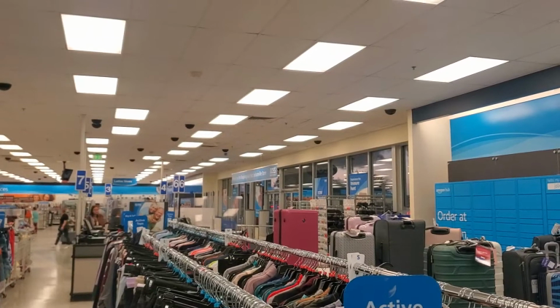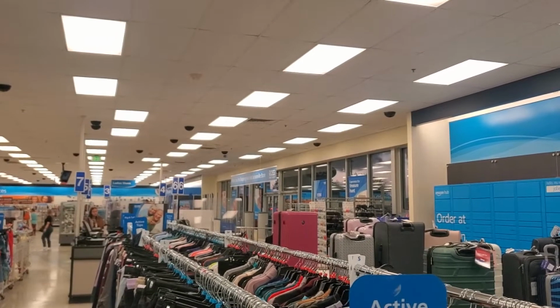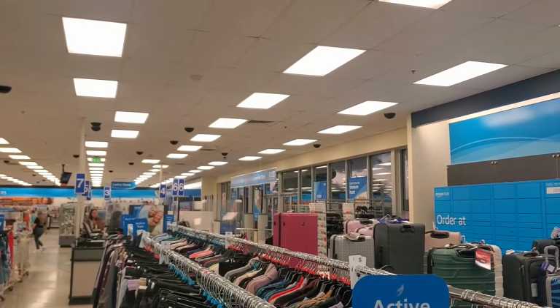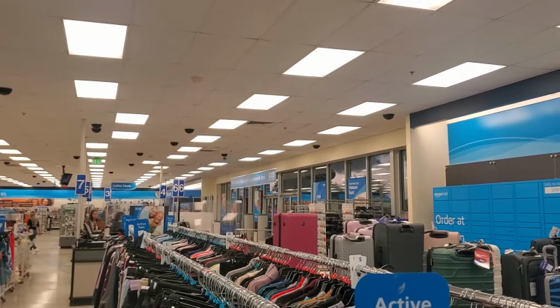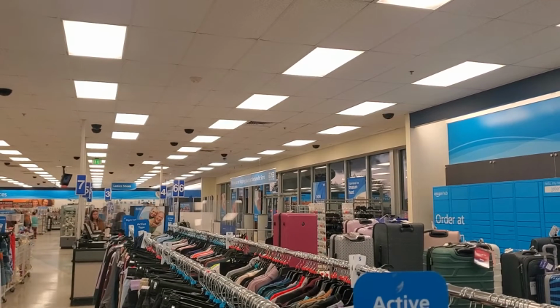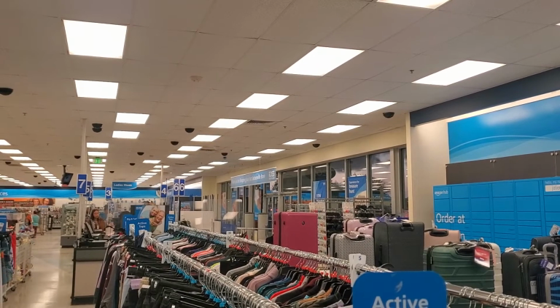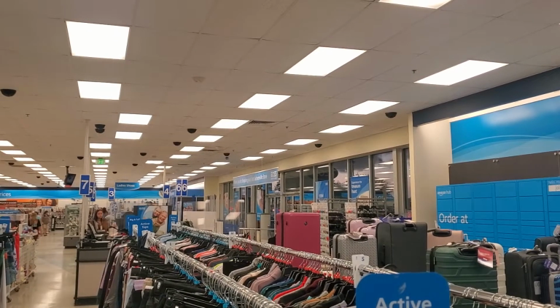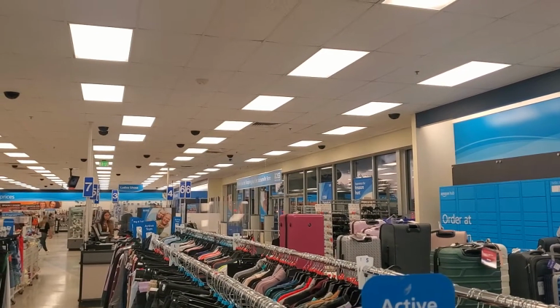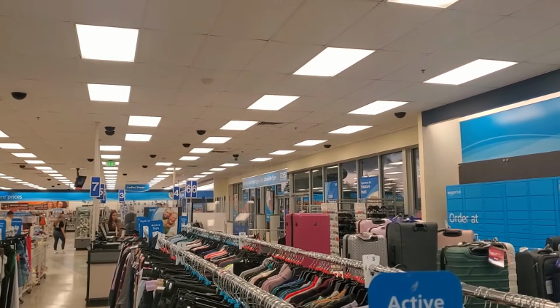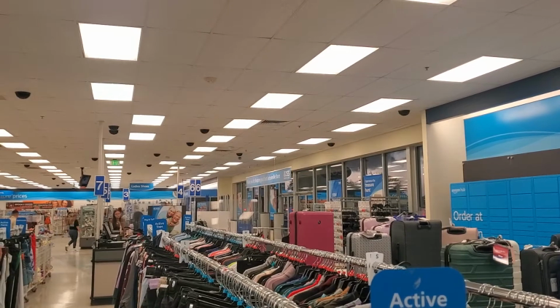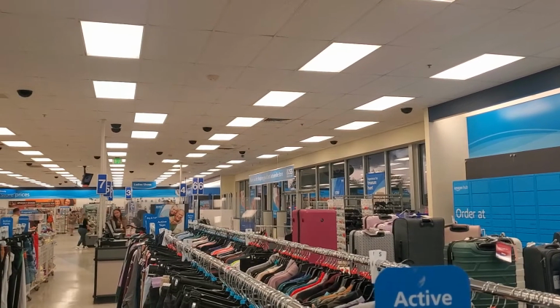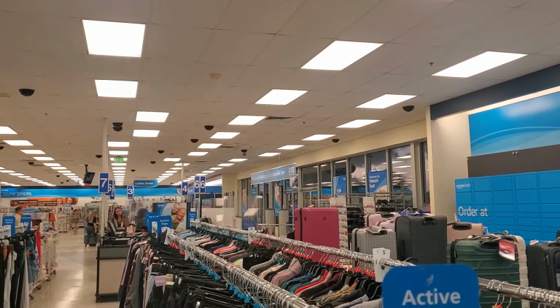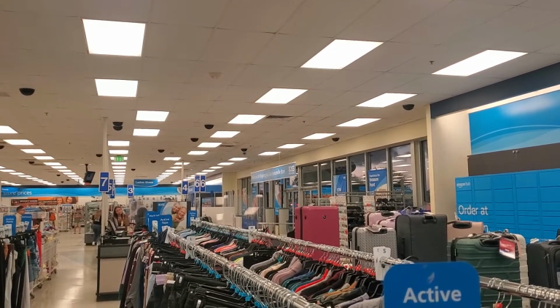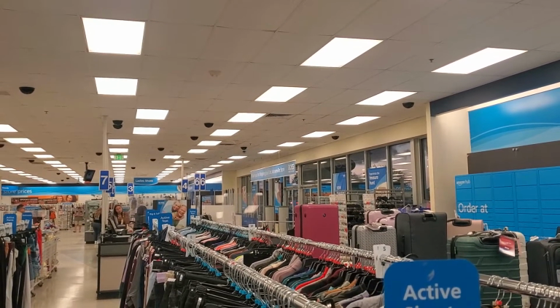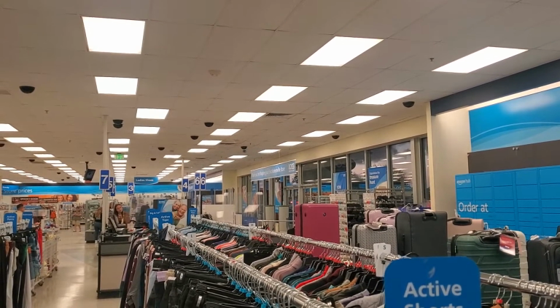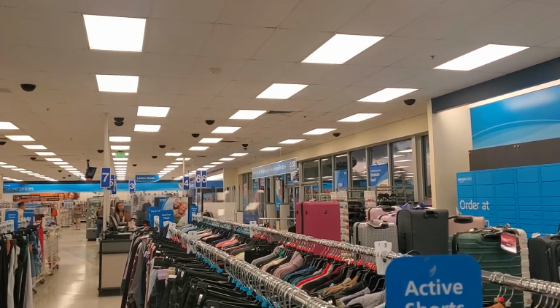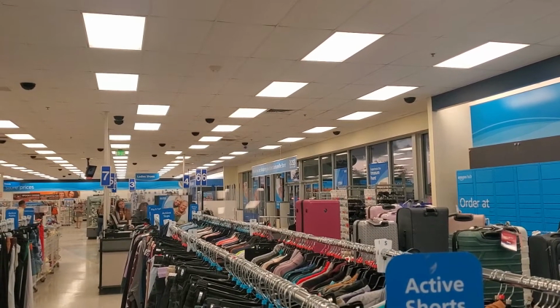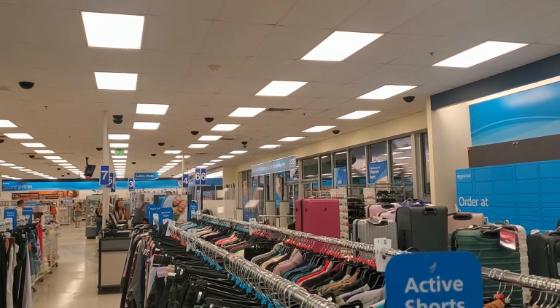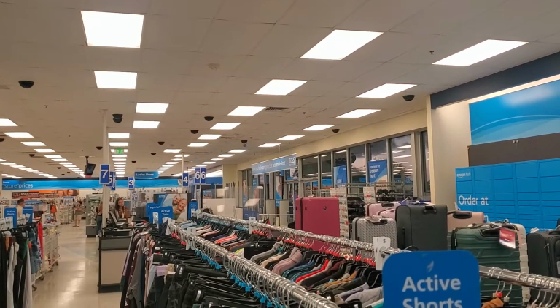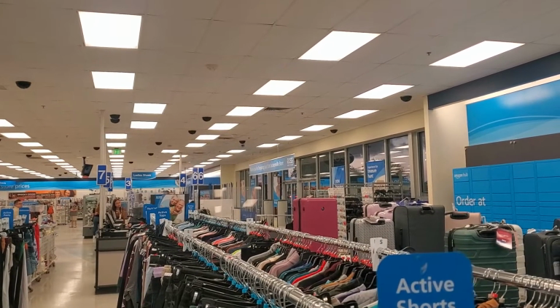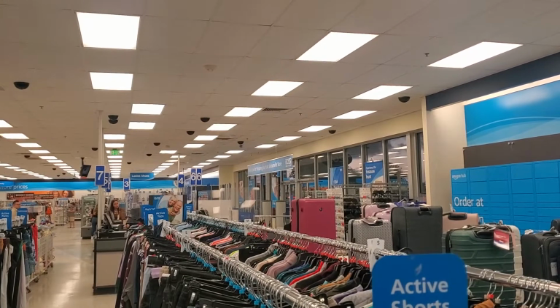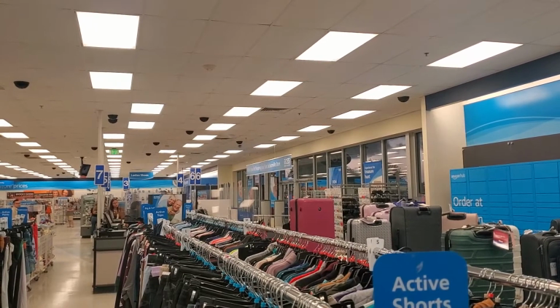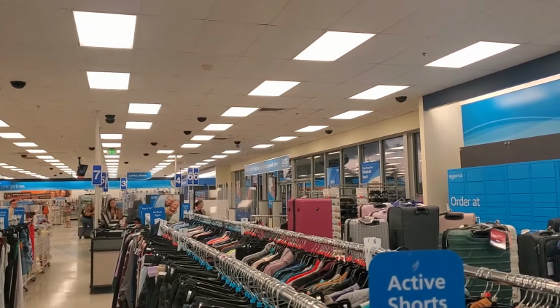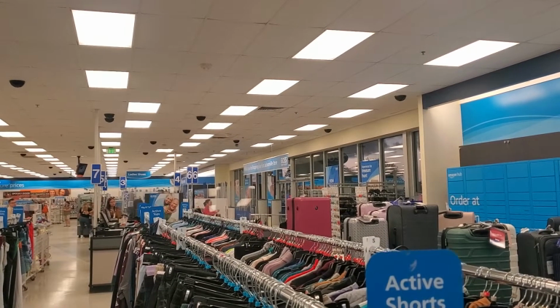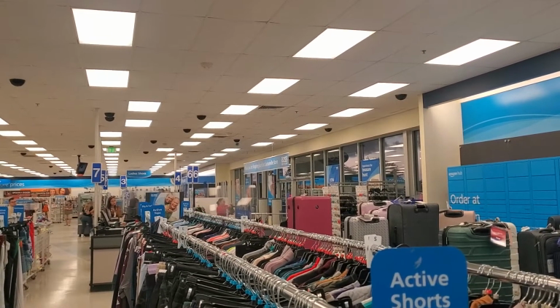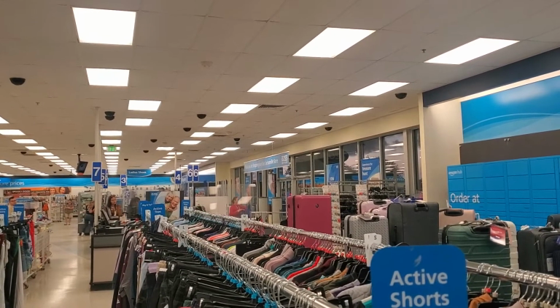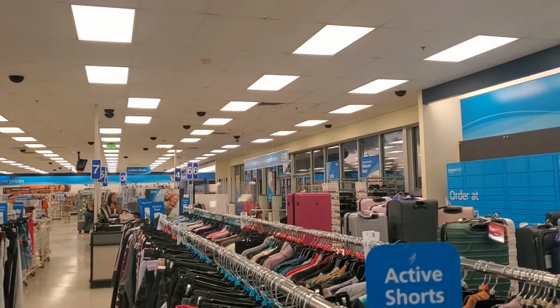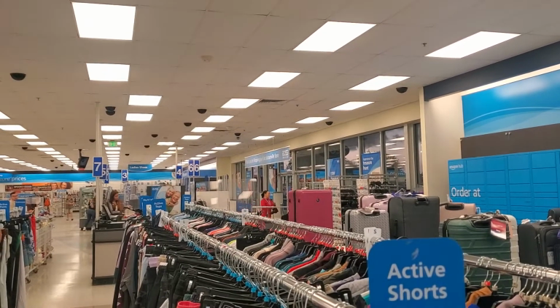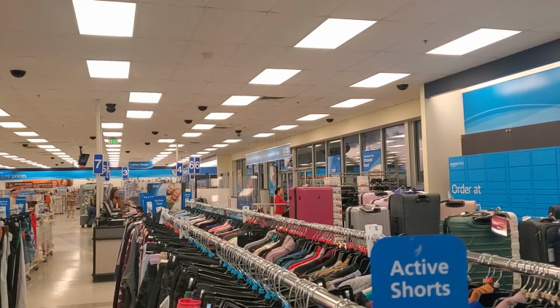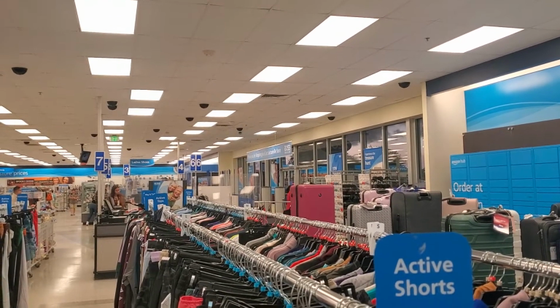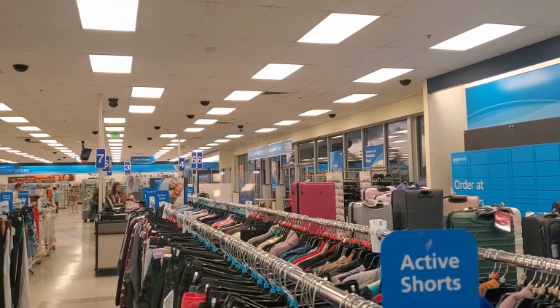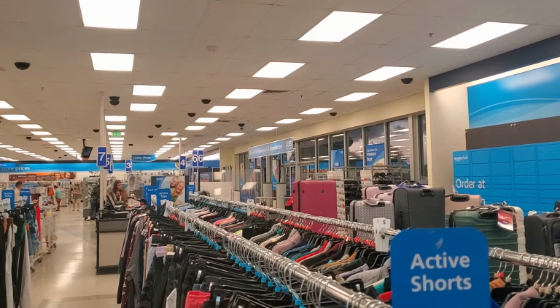Welcome back, Unbox United. Back here again at Ross down here in Kernan, Jacksonville, Florida. So I'm back here again hunting for some nice kicks. Let's check it out.